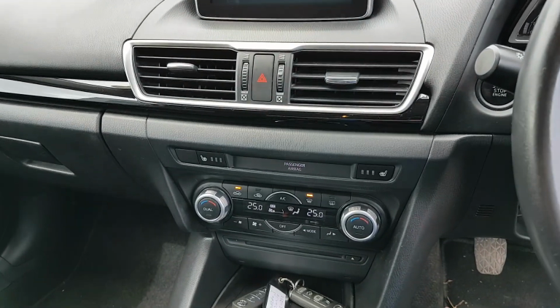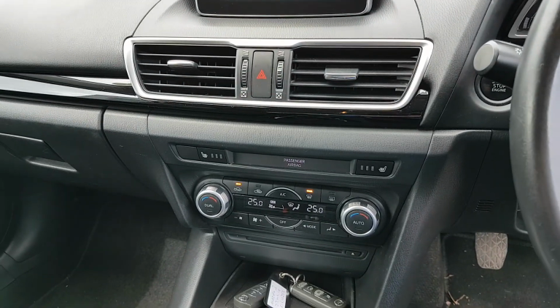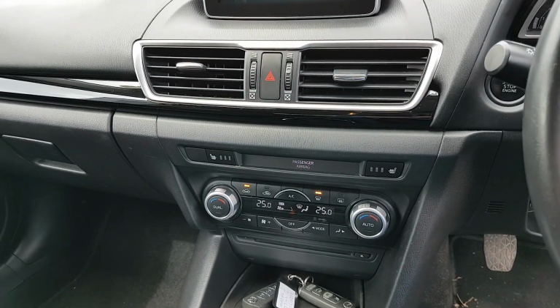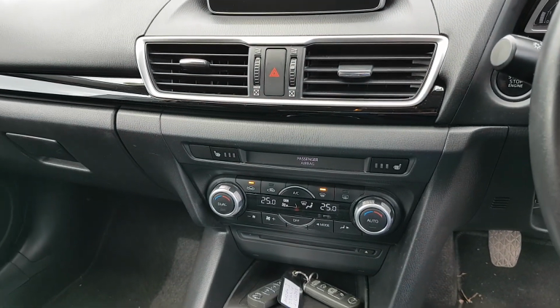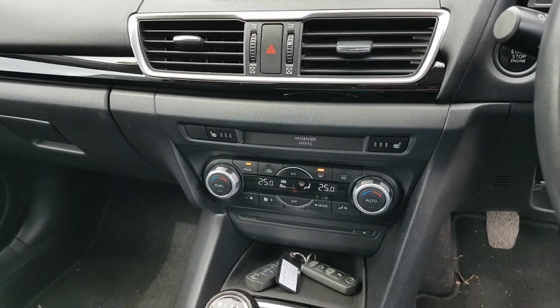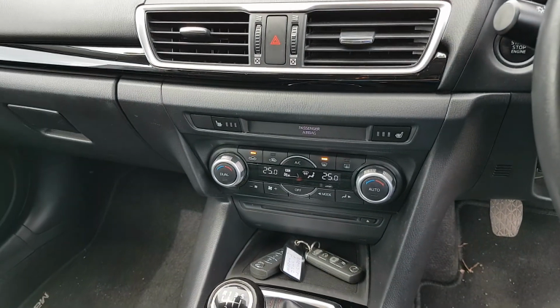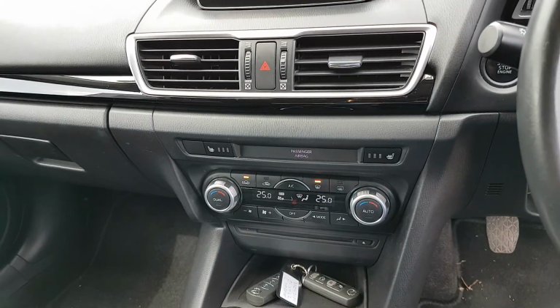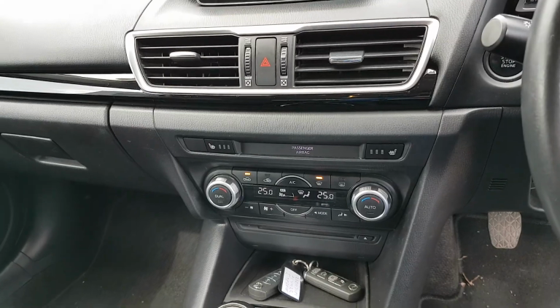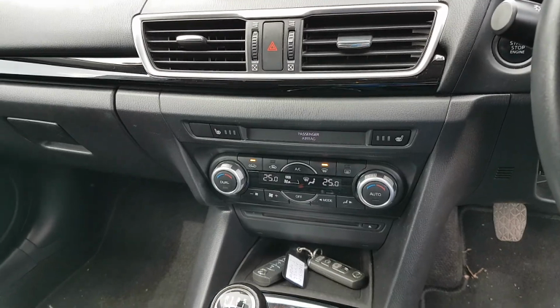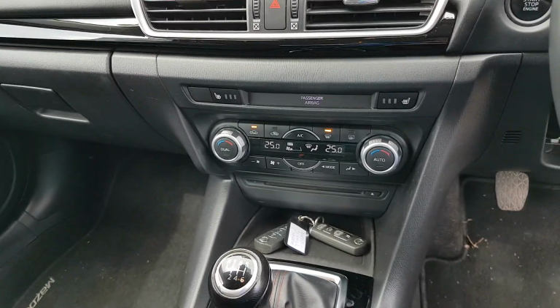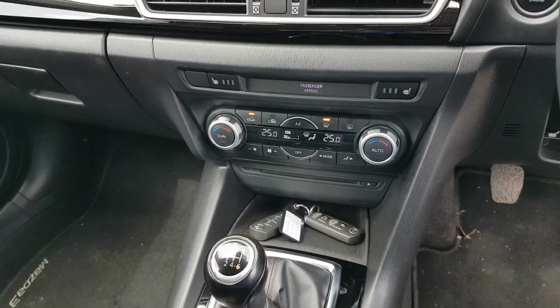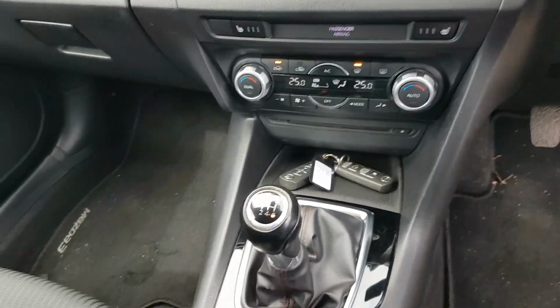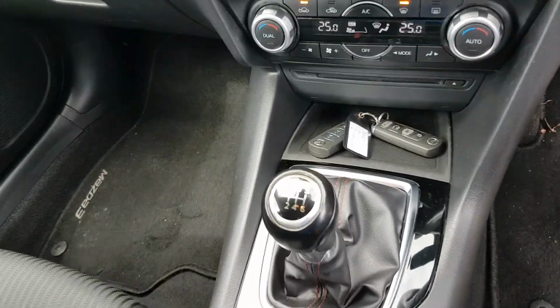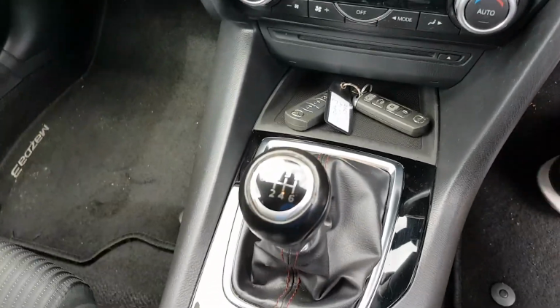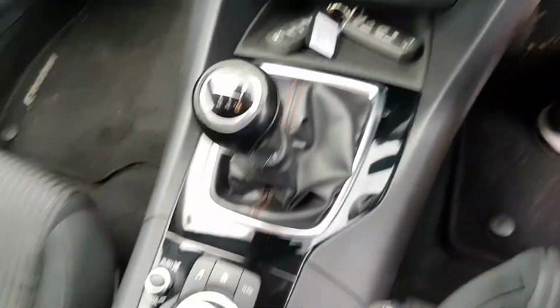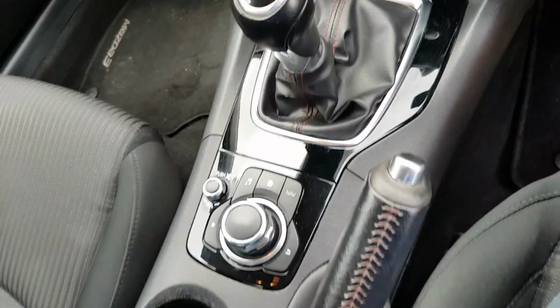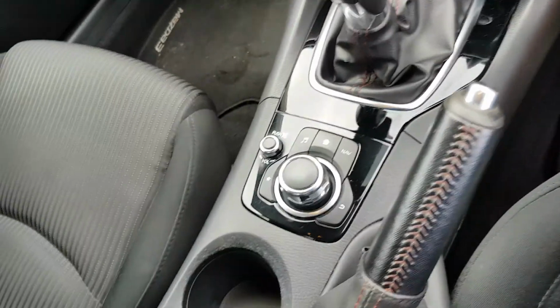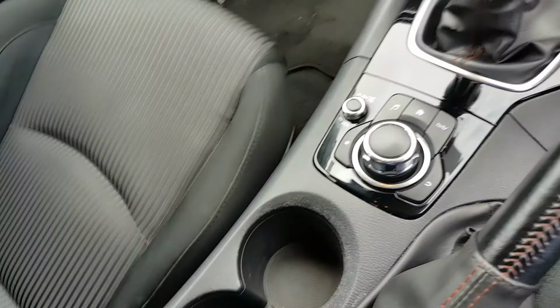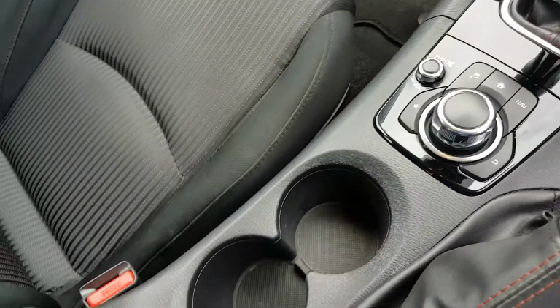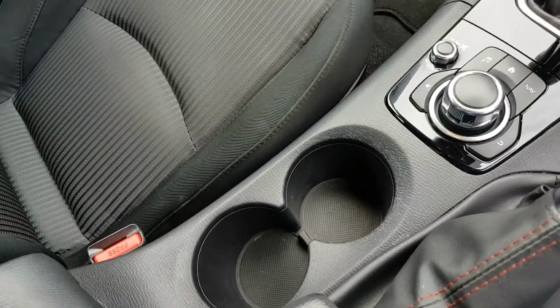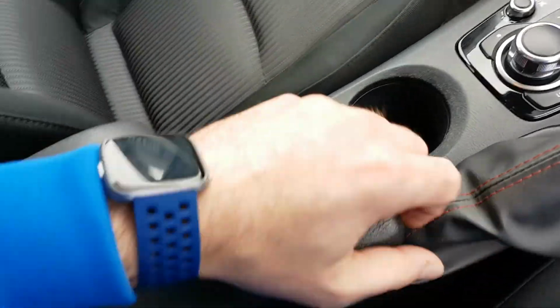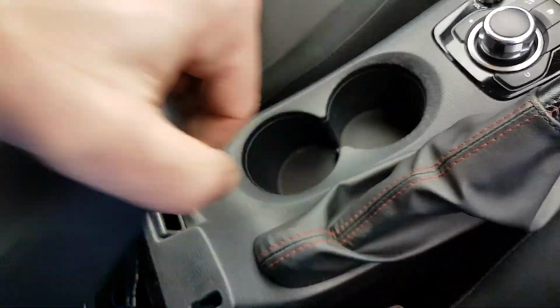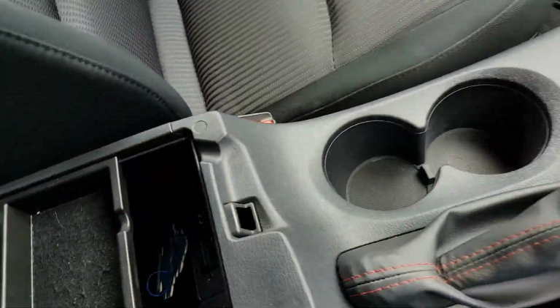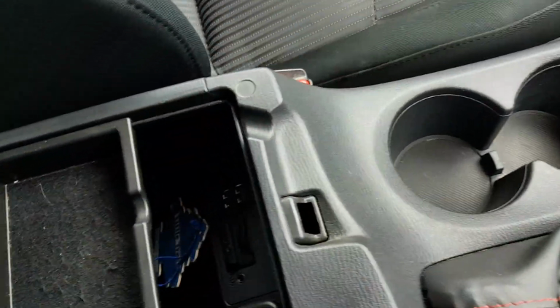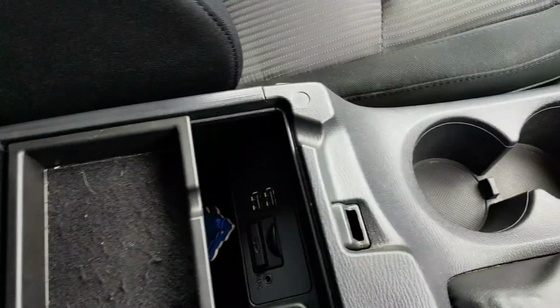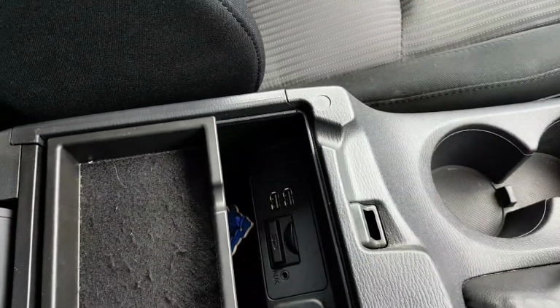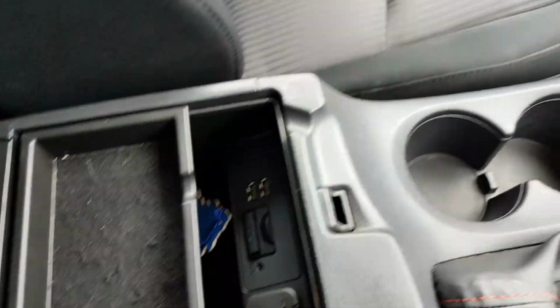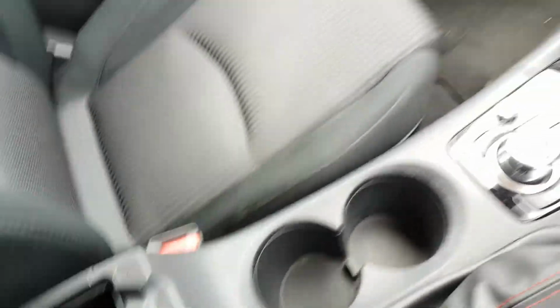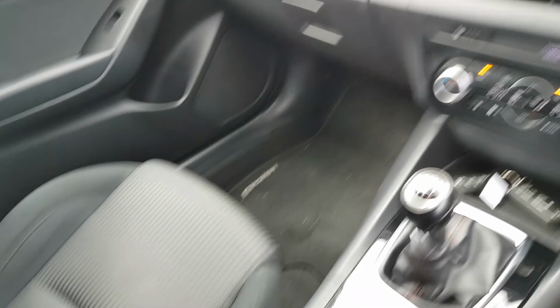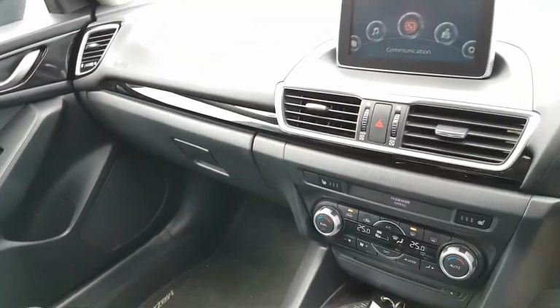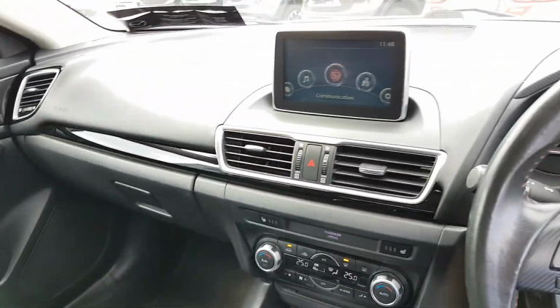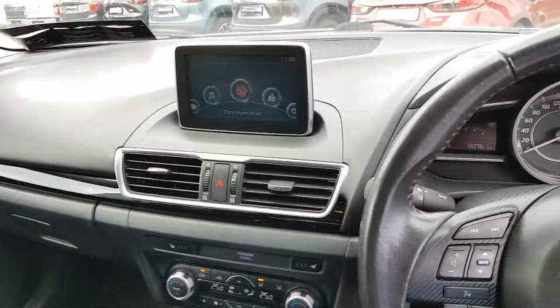You have heated seats on both sides, climate control so you can adjust the heat on both sides, CD player, a 6-speed gearbox, your normal handbrake, two cup holders, a leather armrest with two USB connections, a 12-volt connection, and an auxiliary connection.